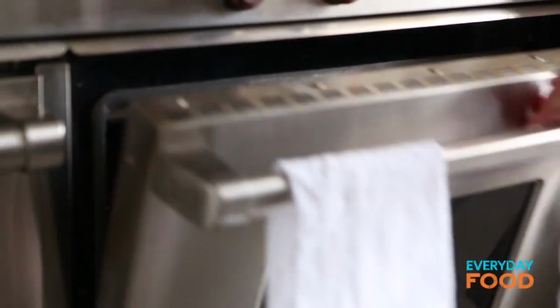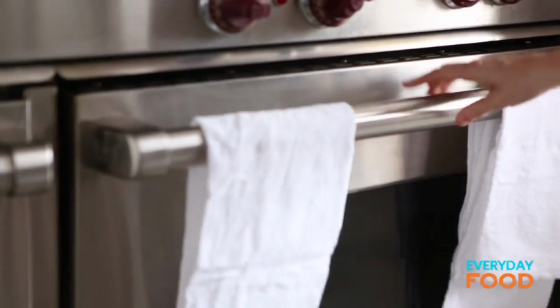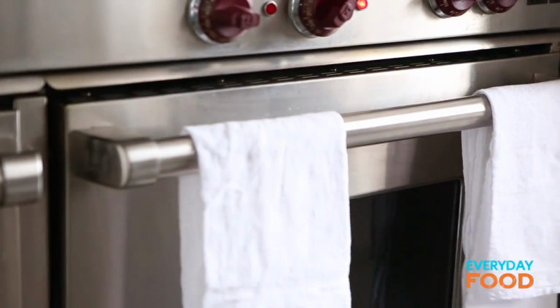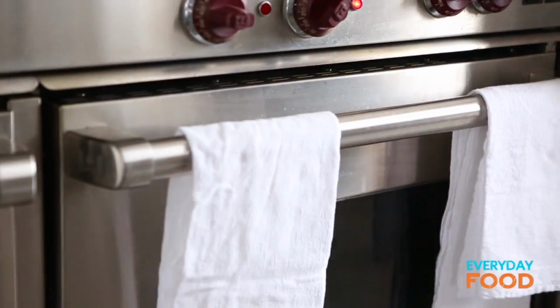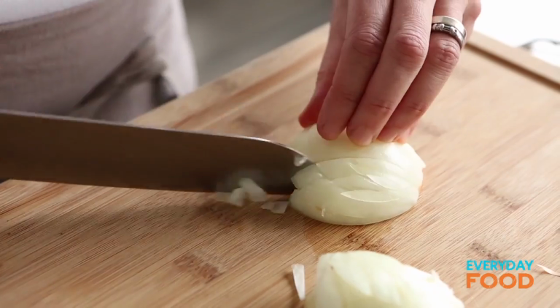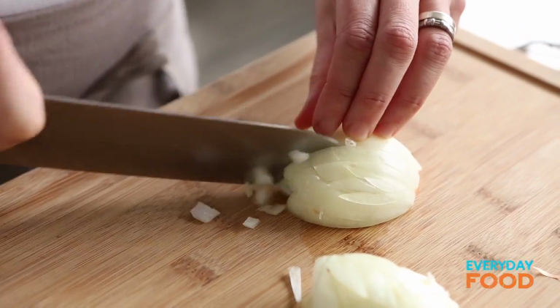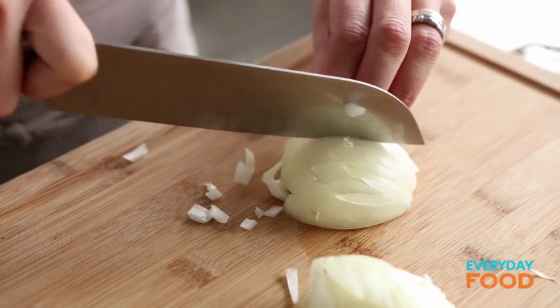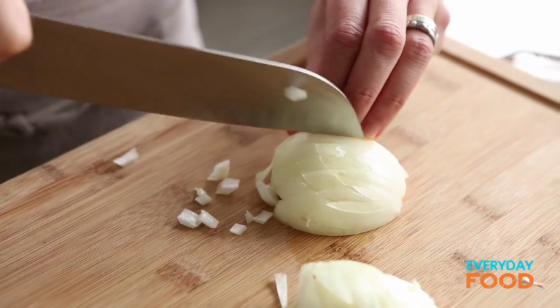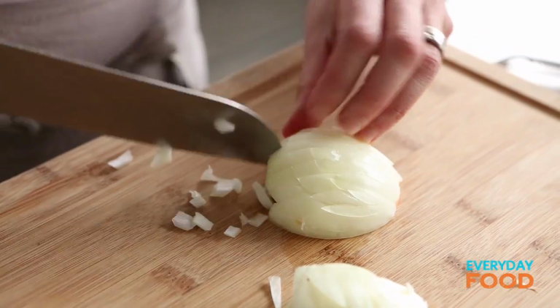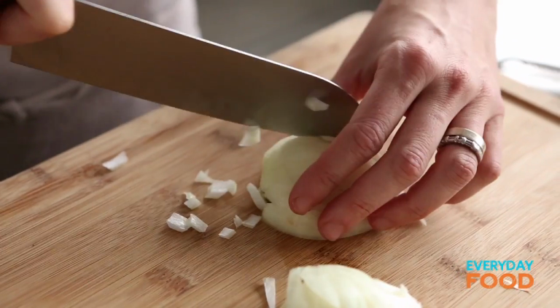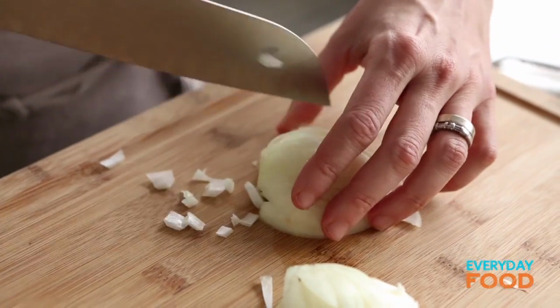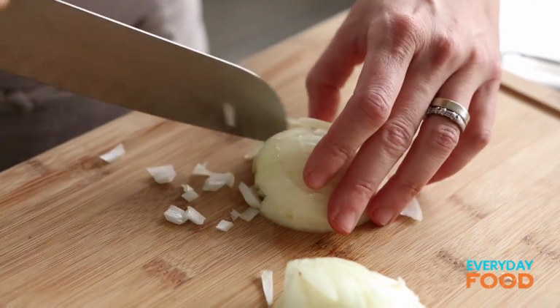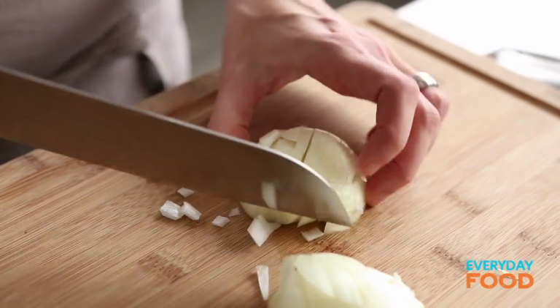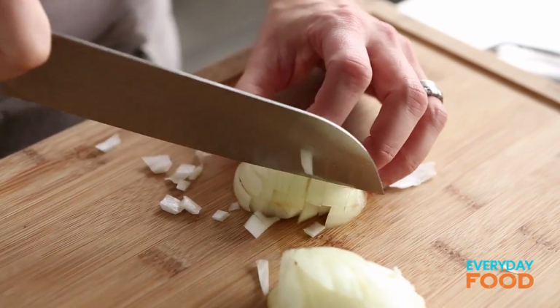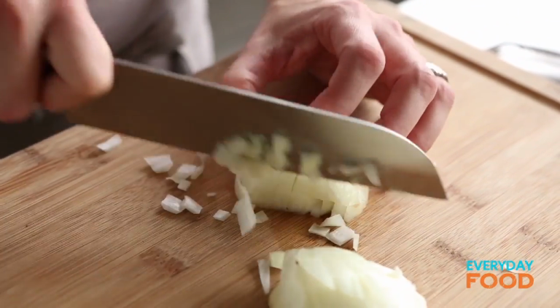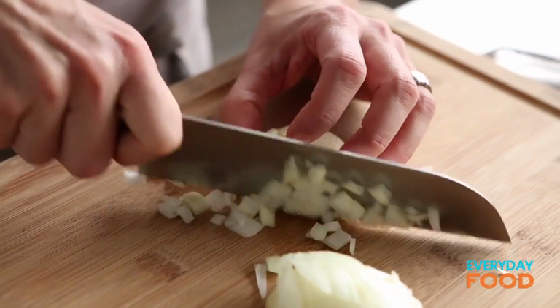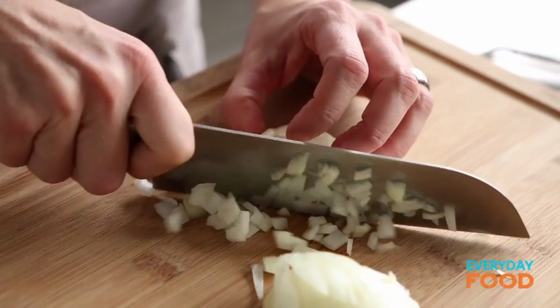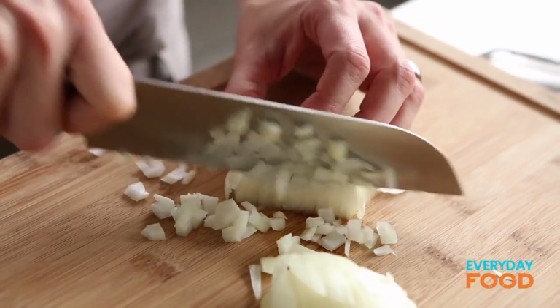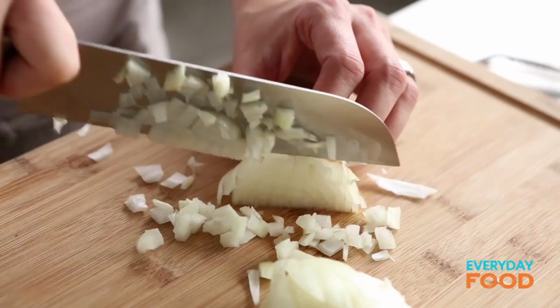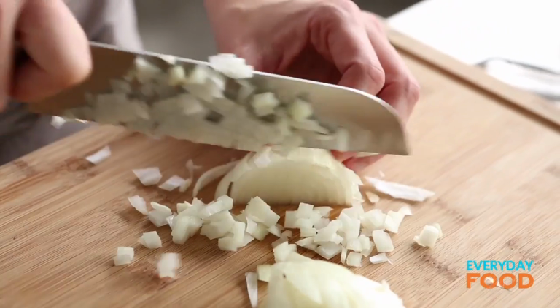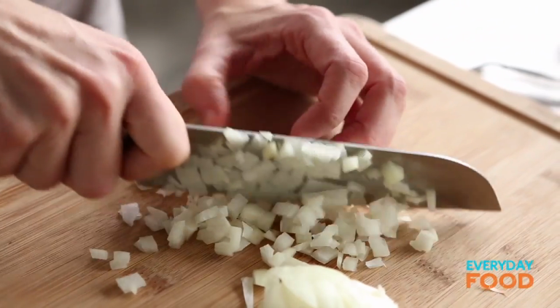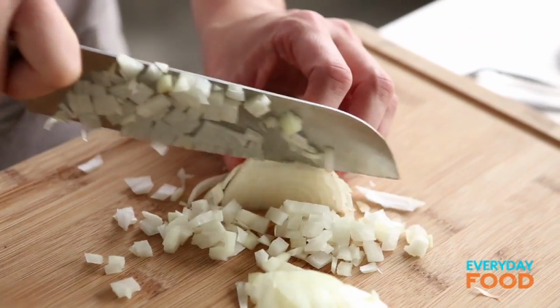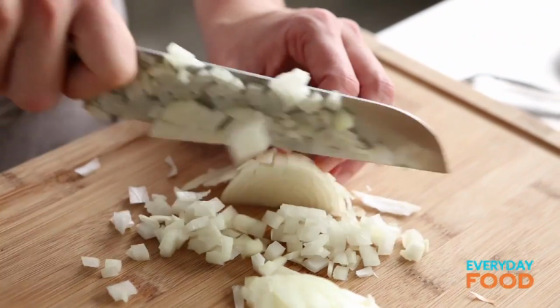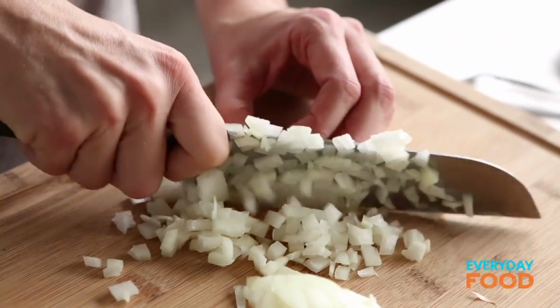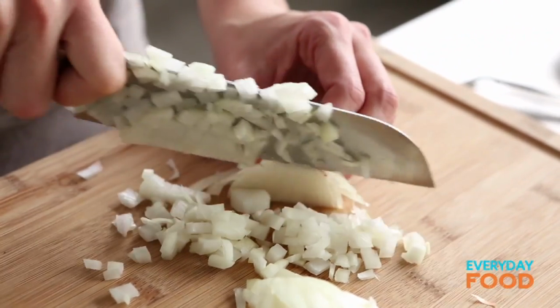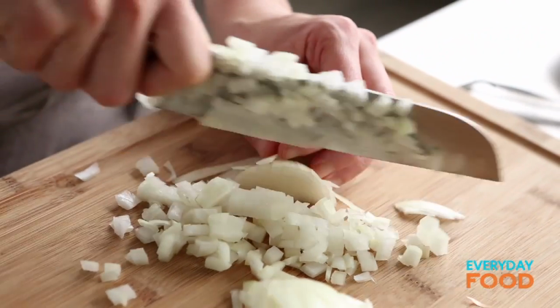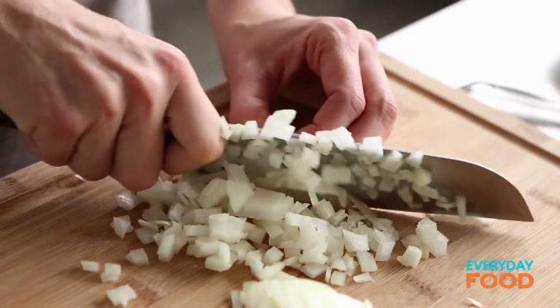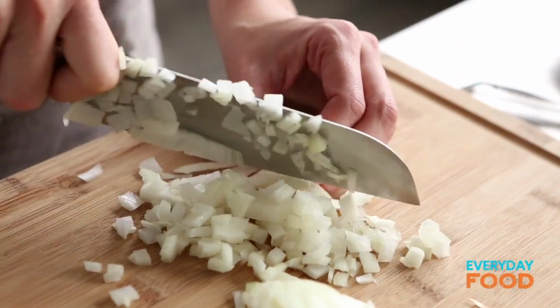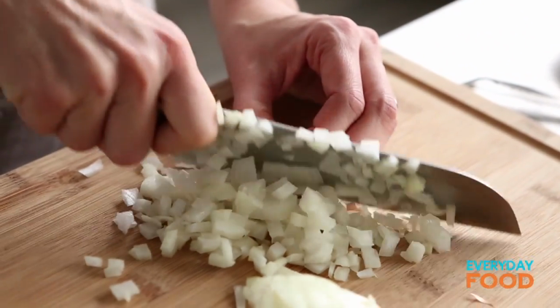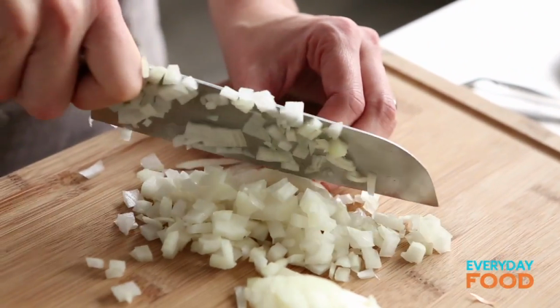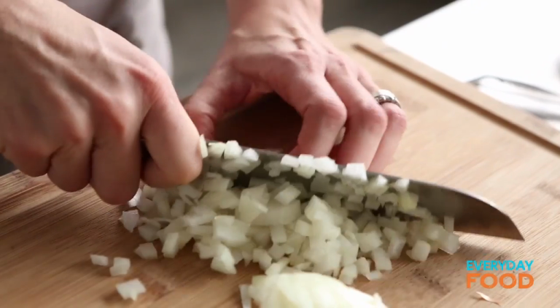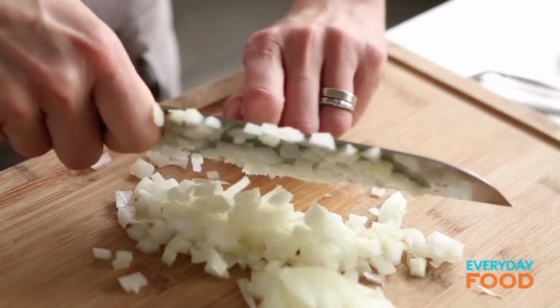While we're waiting I will dice my onion — one medium onion, just want to dice it nice and small. Michaela says 'the ush' all the time because I say it so much — like whenever we're deciding where to go for lunch or what to have for dinner: the ush.